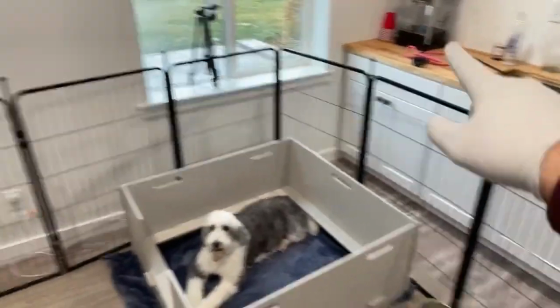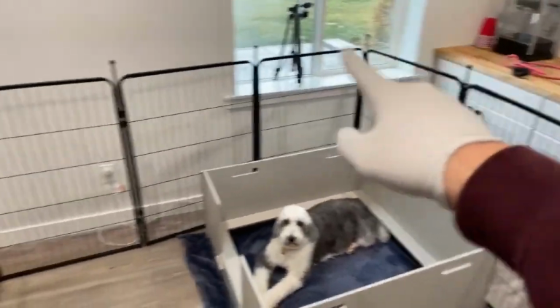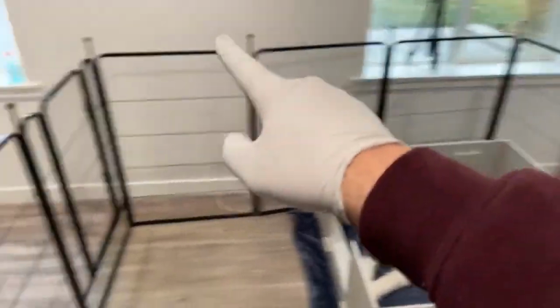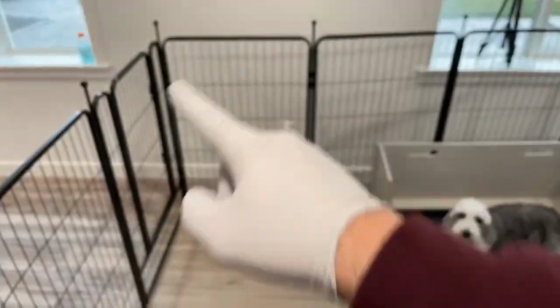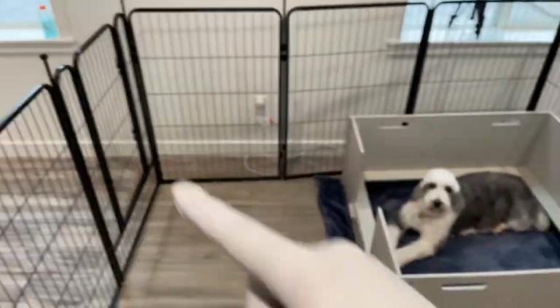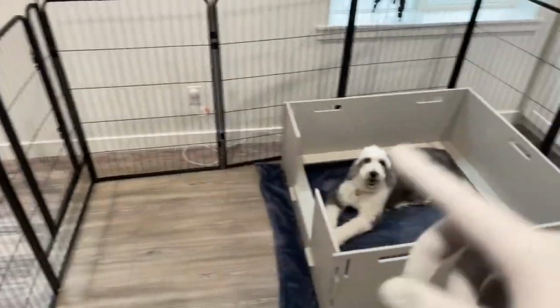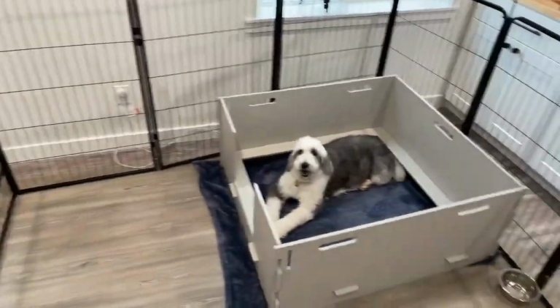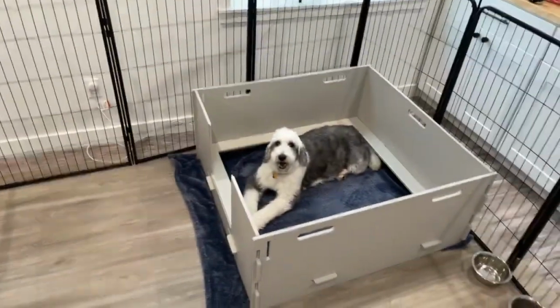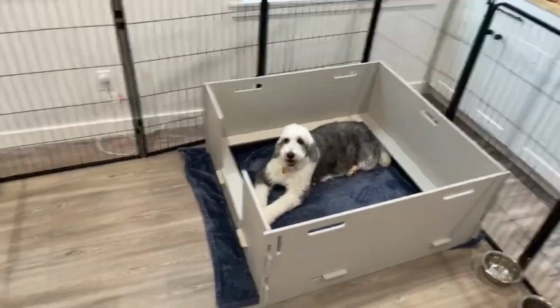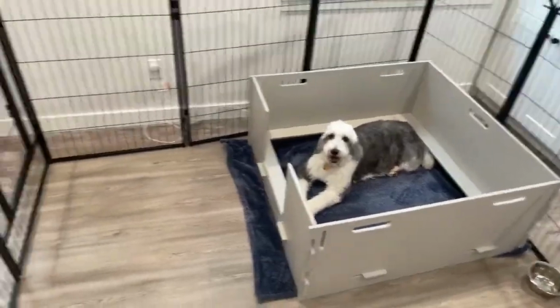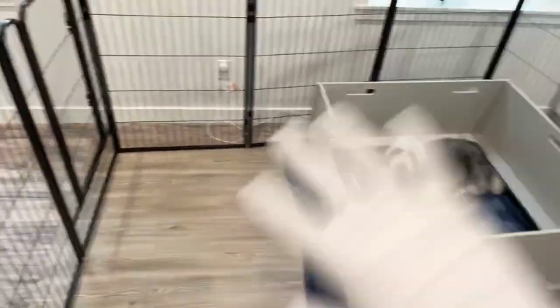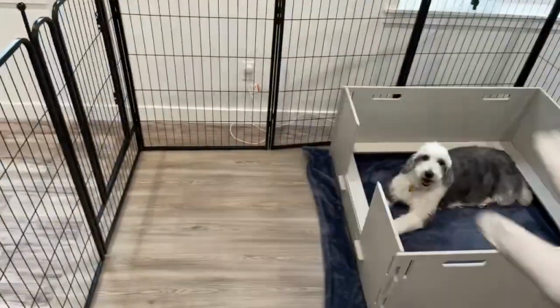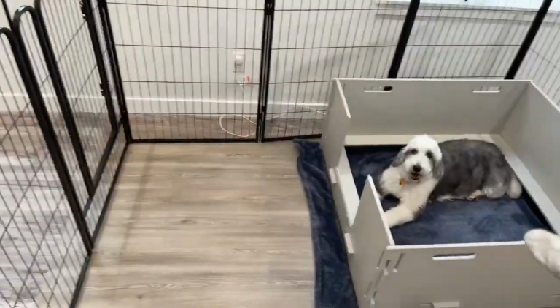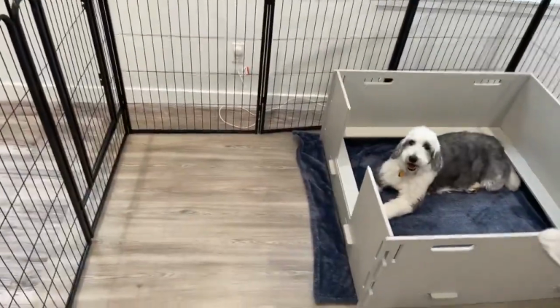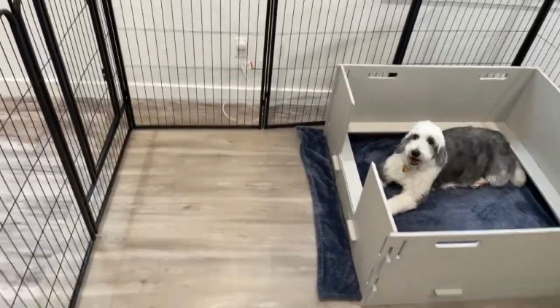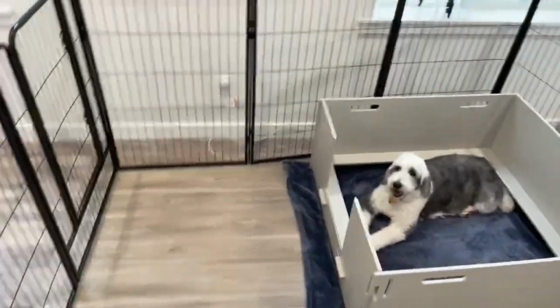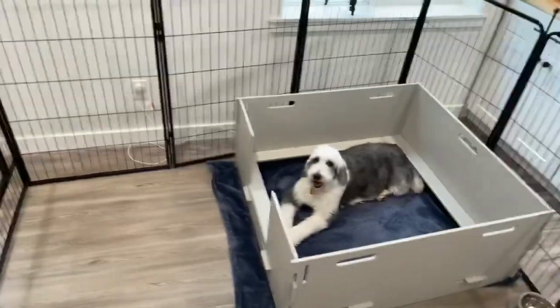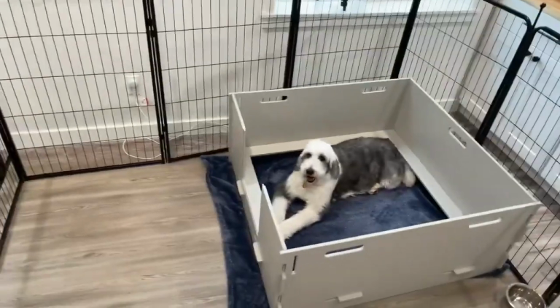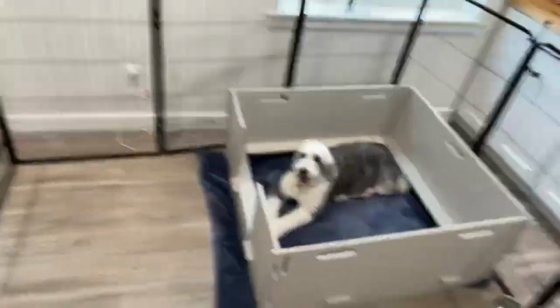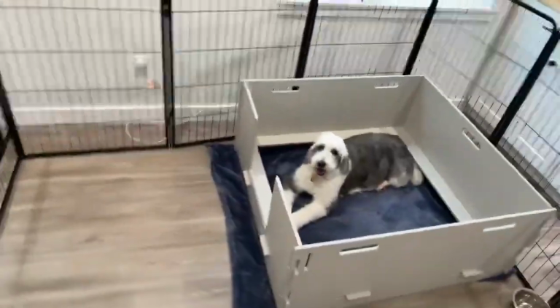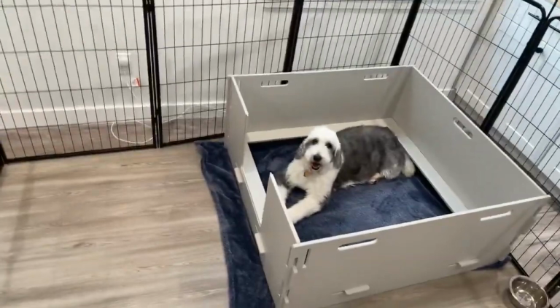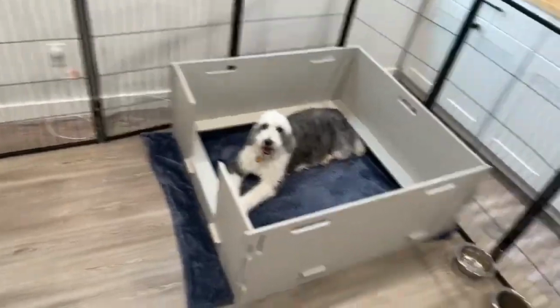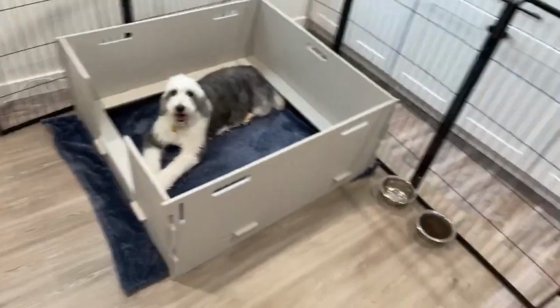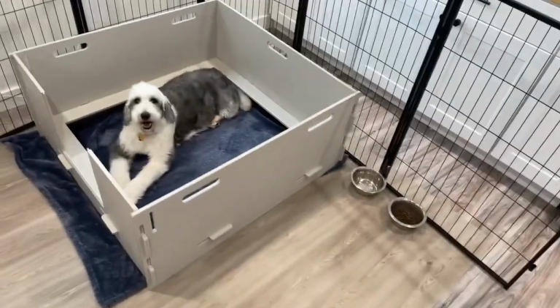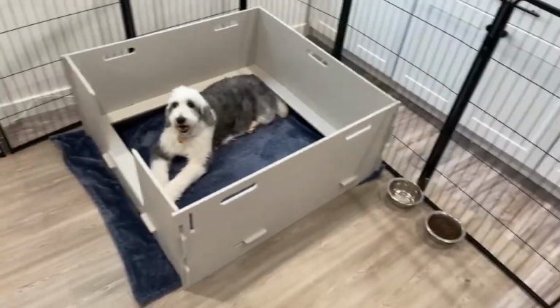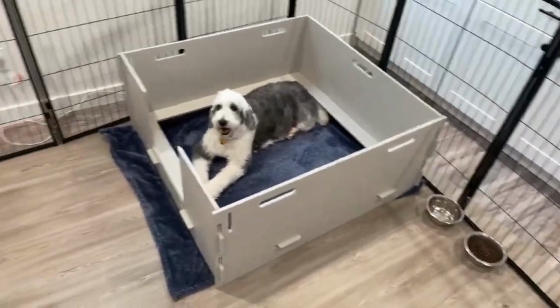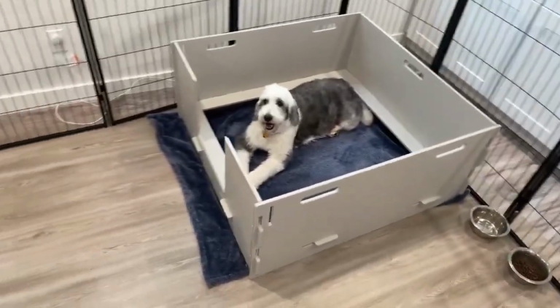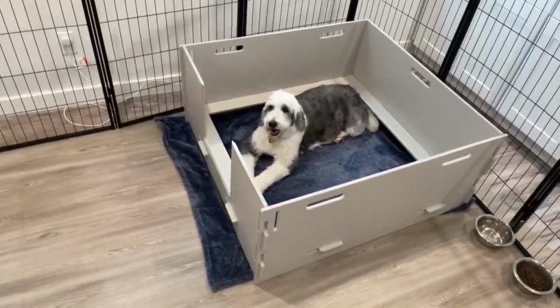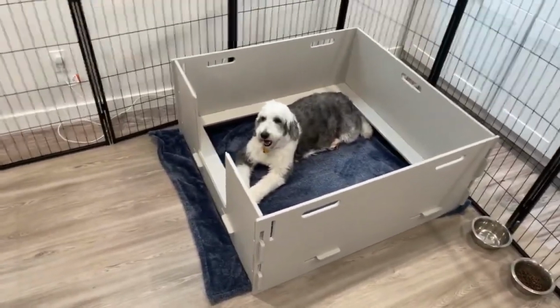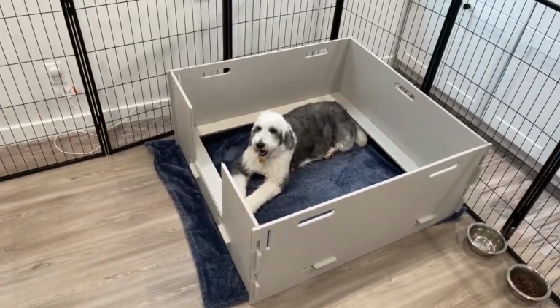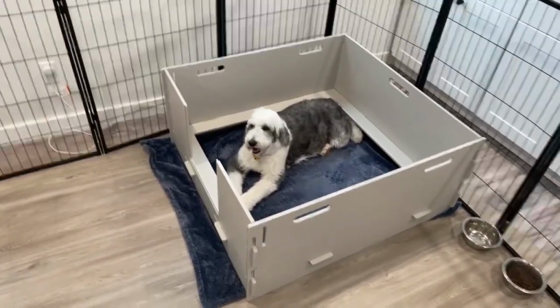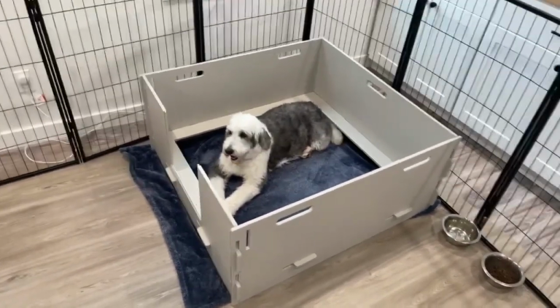We also have these little whelping cages so mom has the freedom to jump in and out of the whelping box. As she's giving birth, if she needs to get water or food she can. Now let's go over the signs.